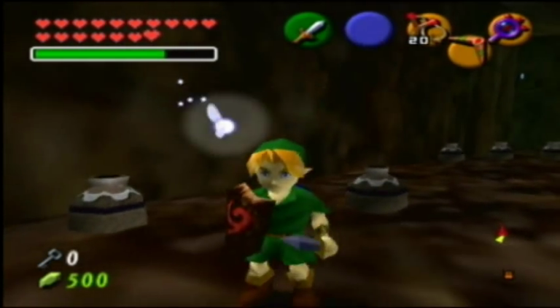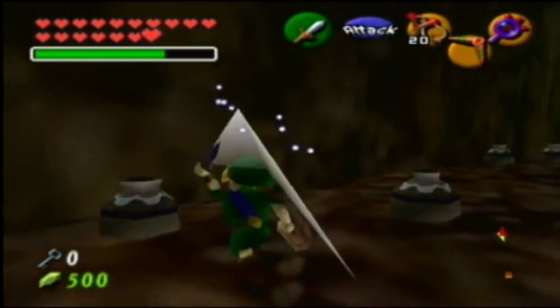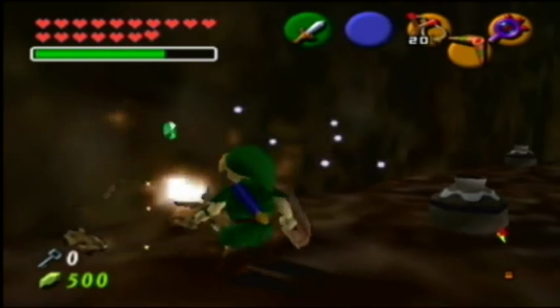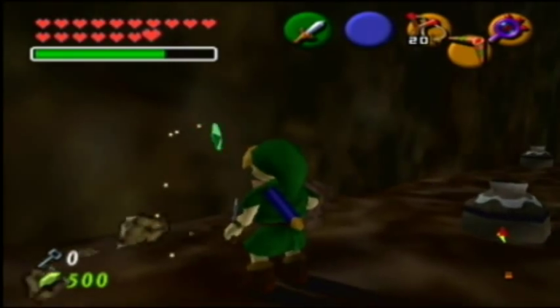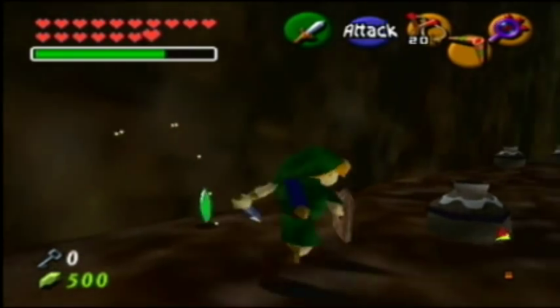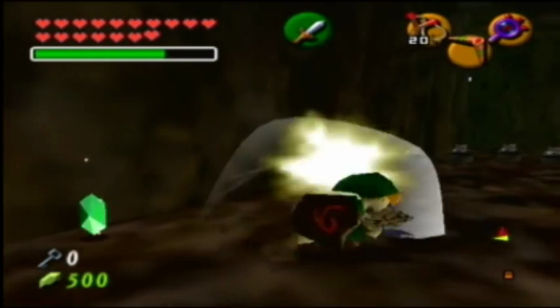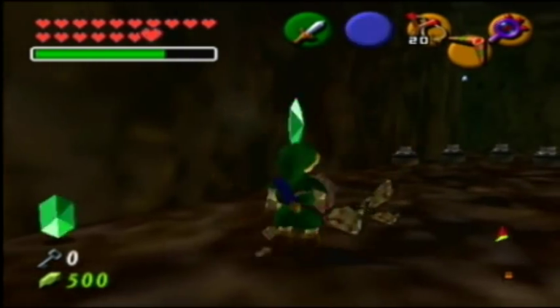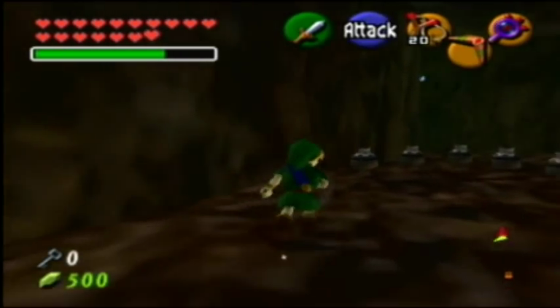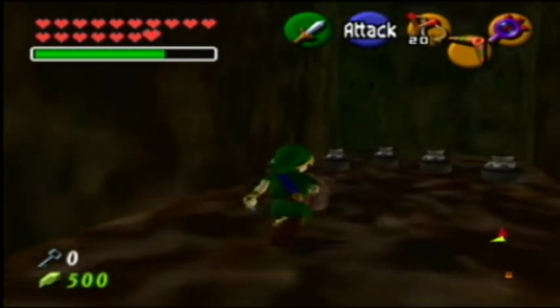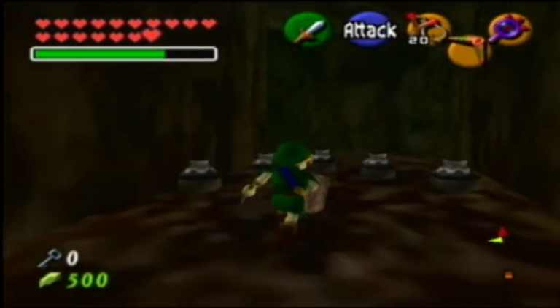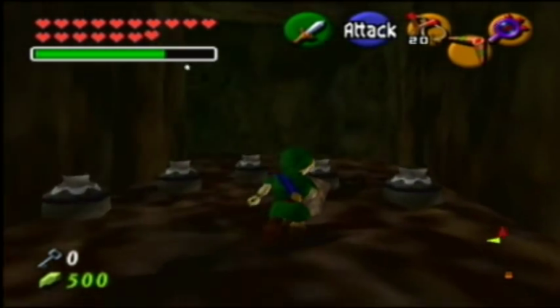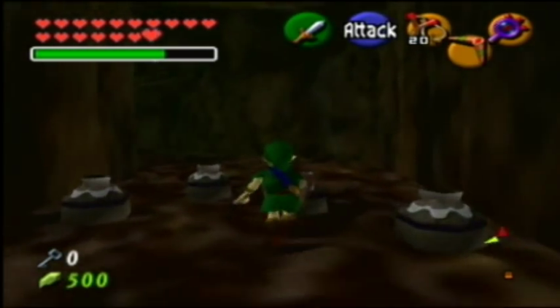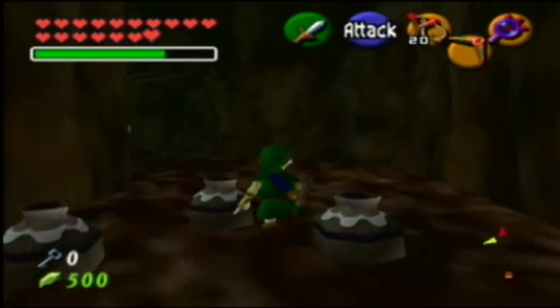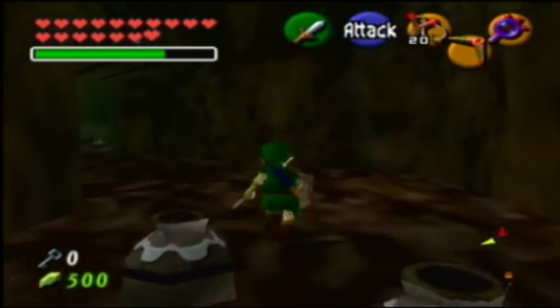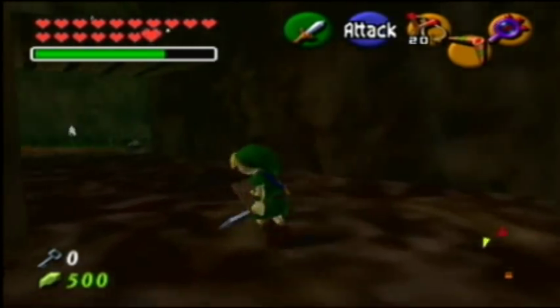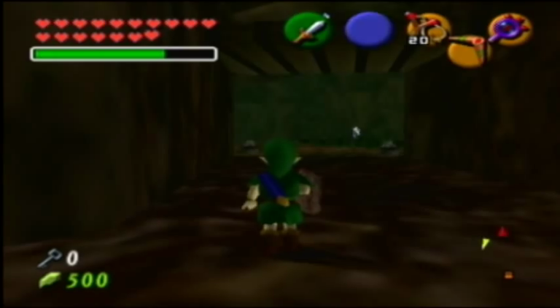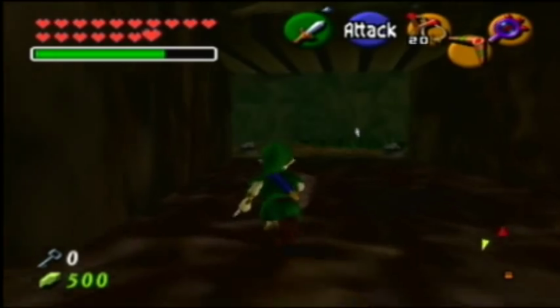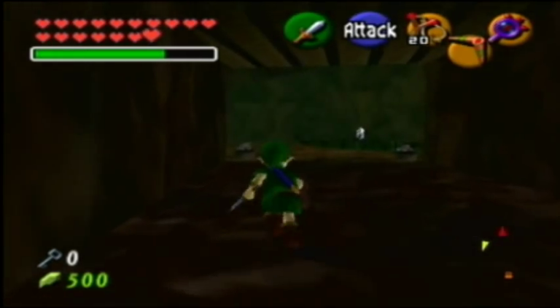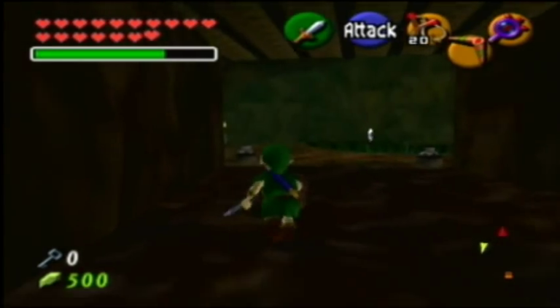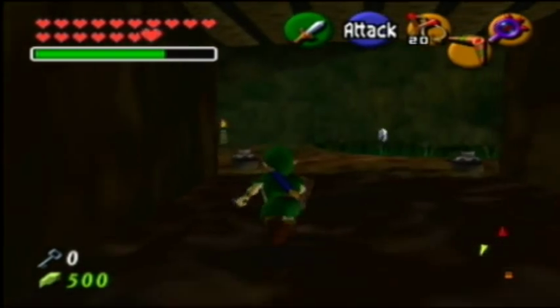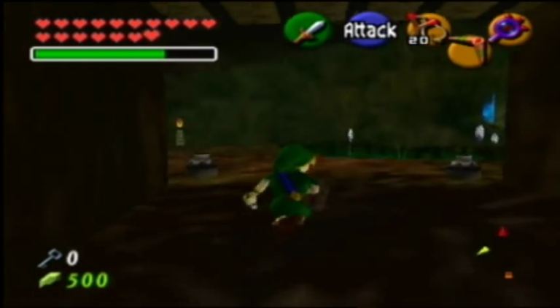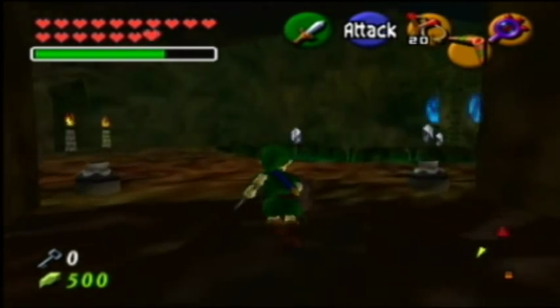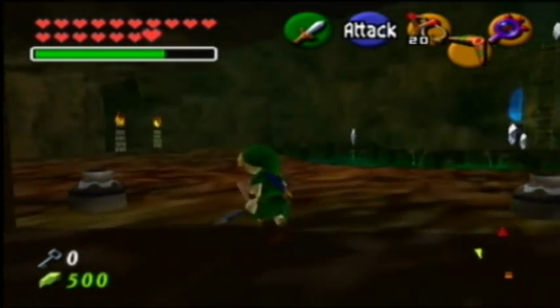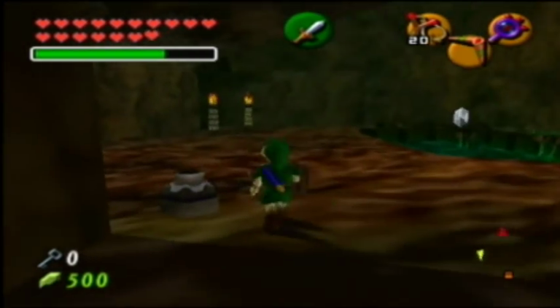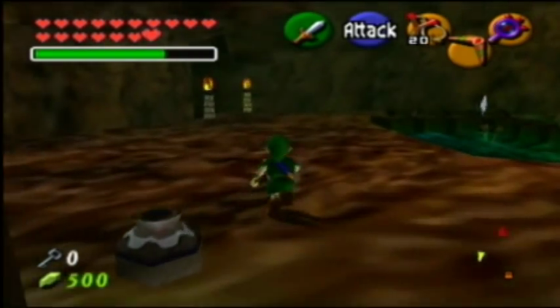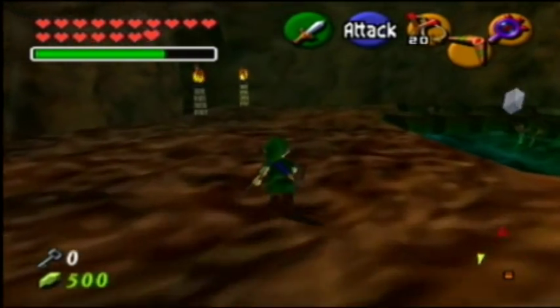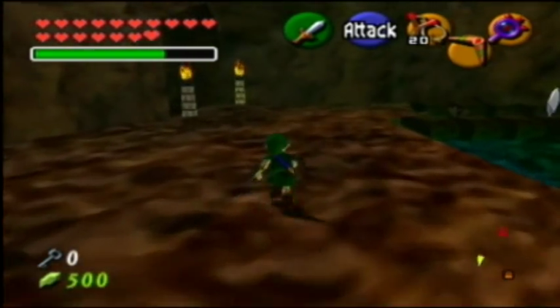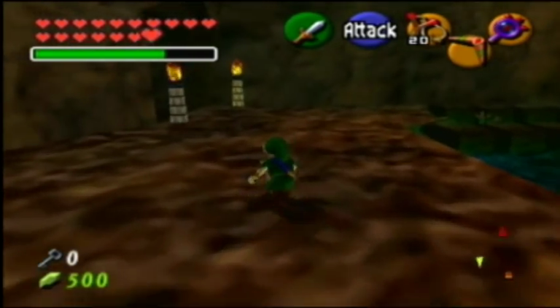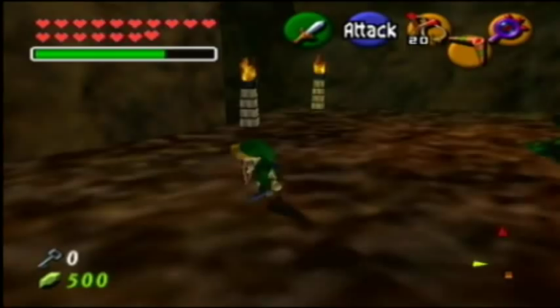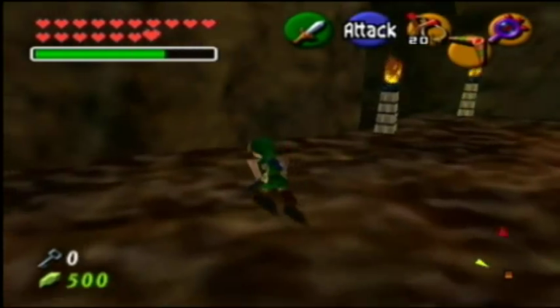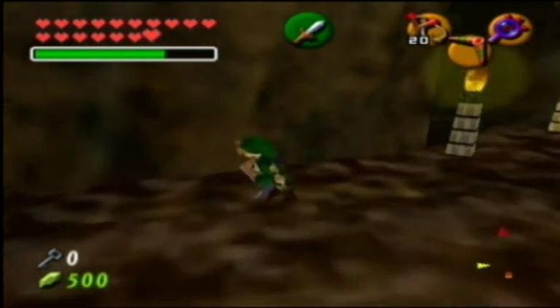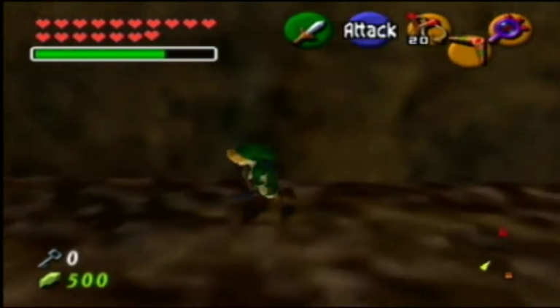Deku sticks — awesome. I love Deku sticks, man. So you come into the basement and there's gonna be a silver rupee puddle down here. Which is fun for the whole family. But you can also see that there's a treasure chest down here actually. It looks like it's gonna be over this way.